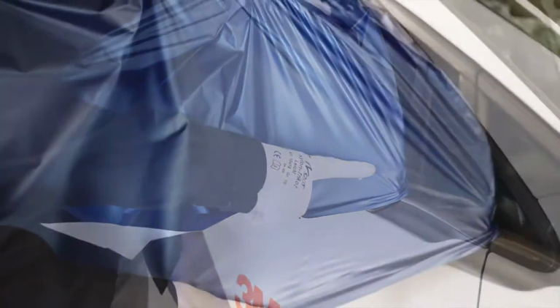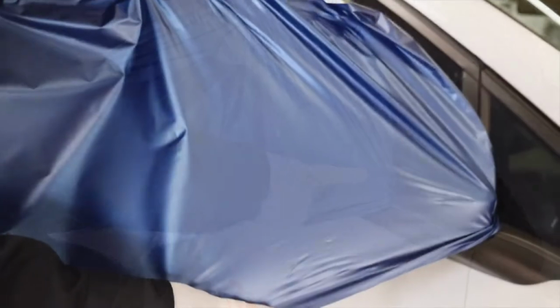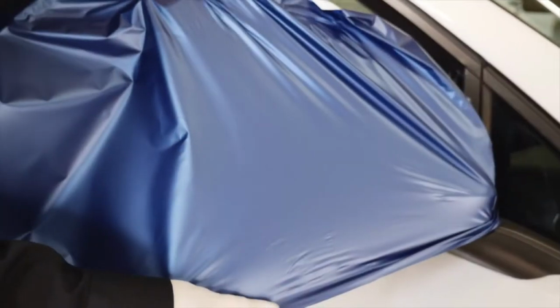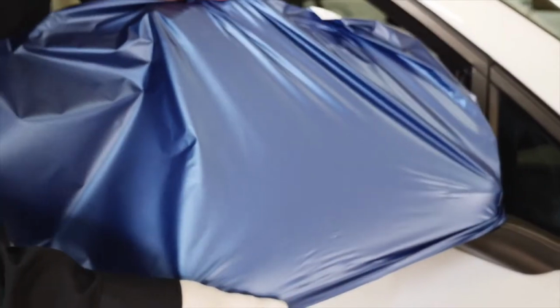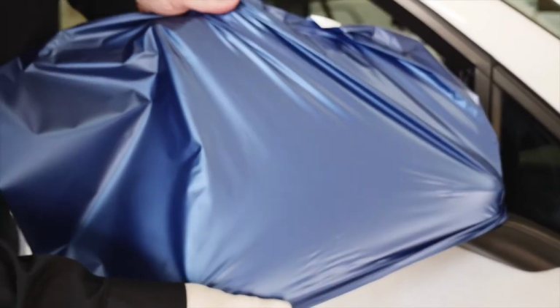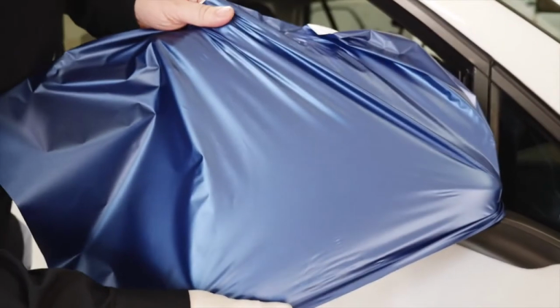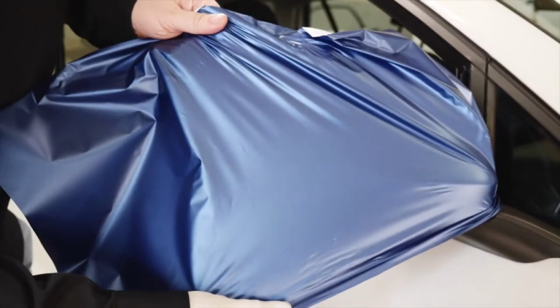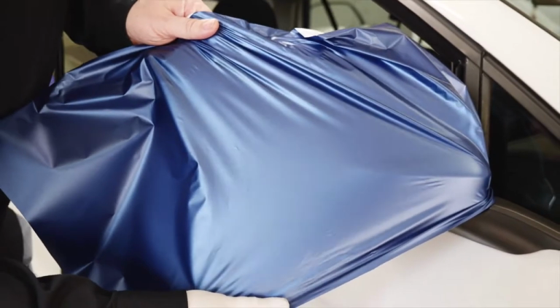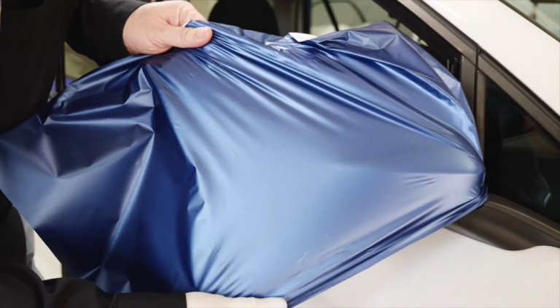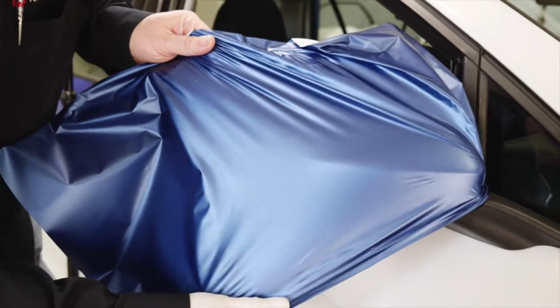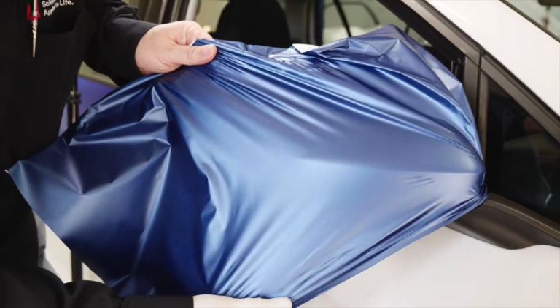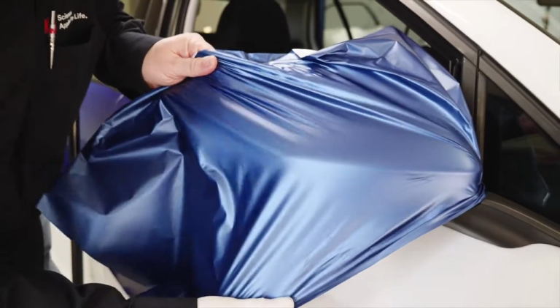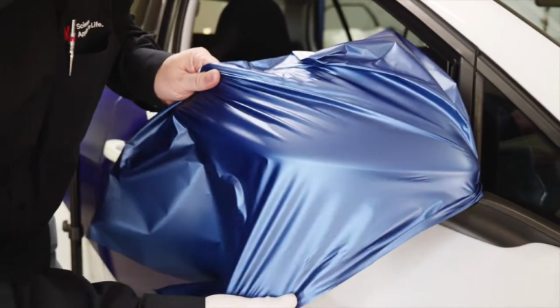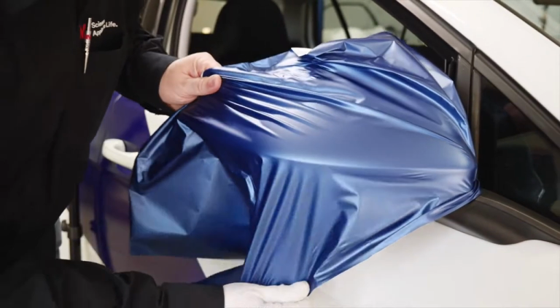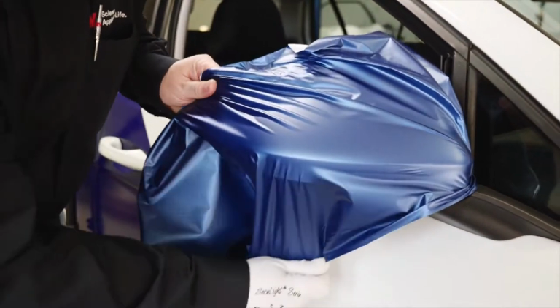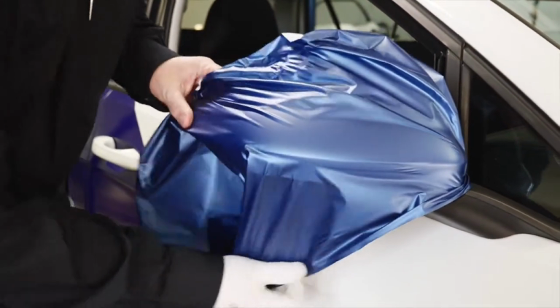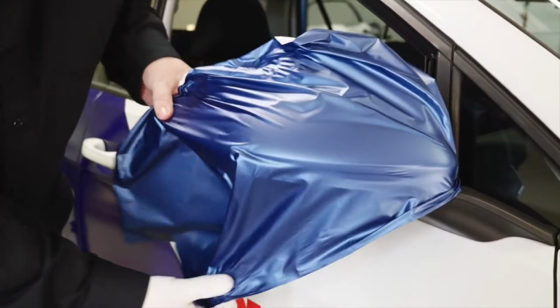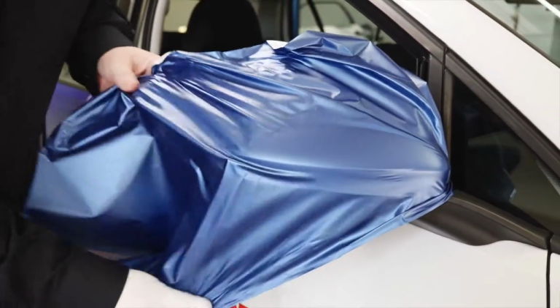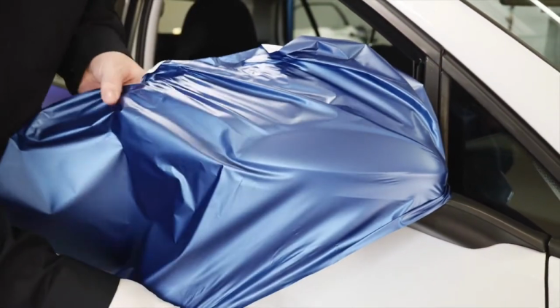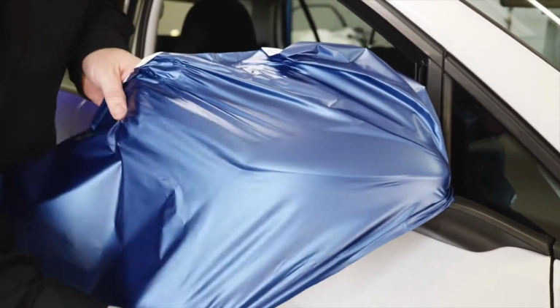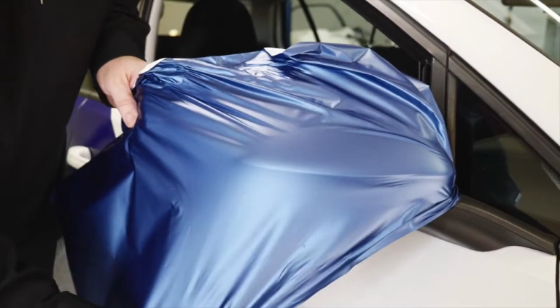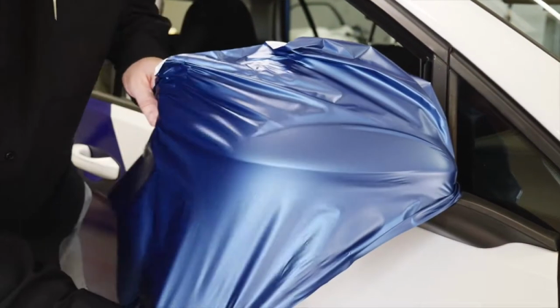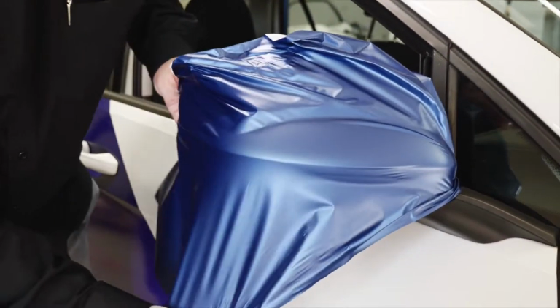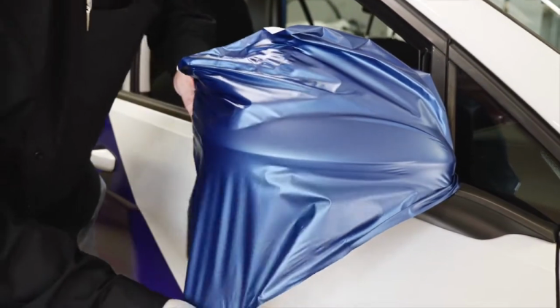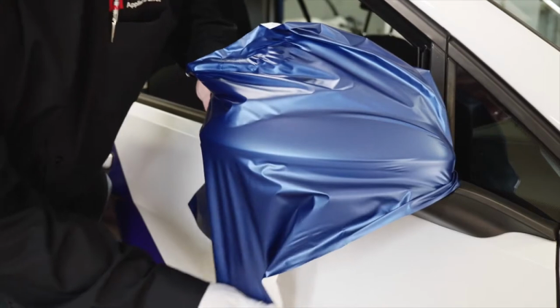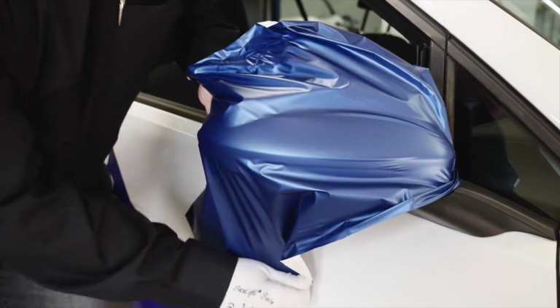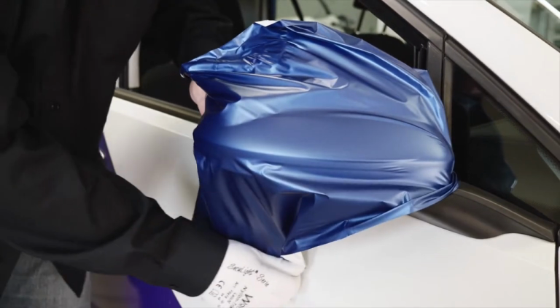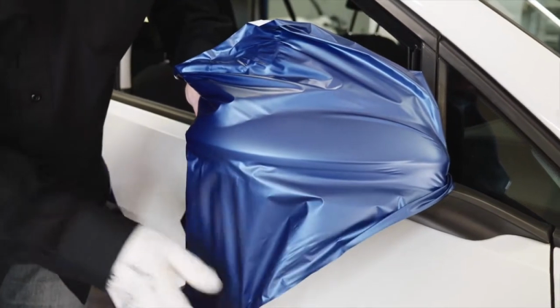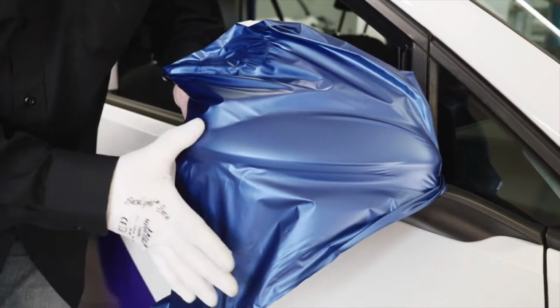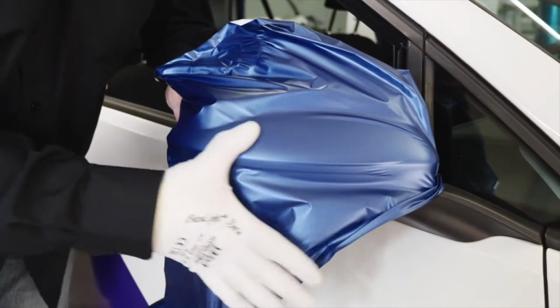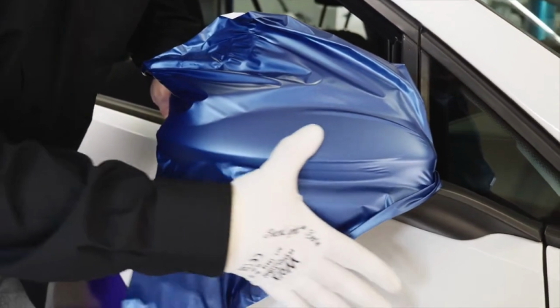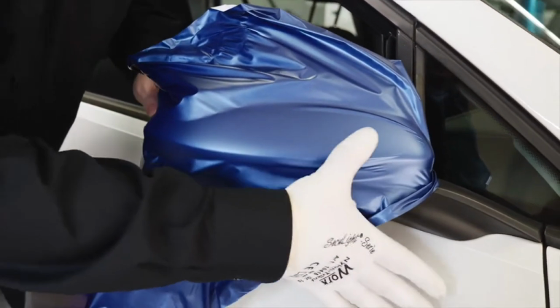Next, stretch the film in both a downward and upward direction, so that it's almost wrinkle-free on the upper part of the mirror. Then fix the film along the horizontal line of the upper part.